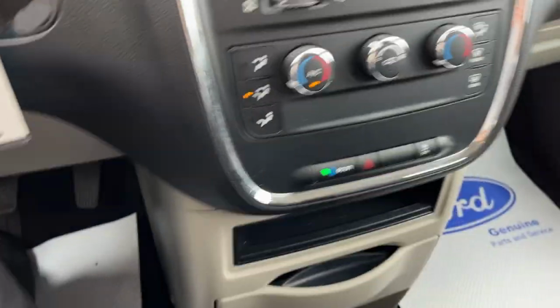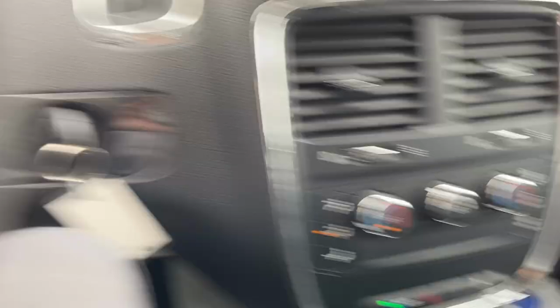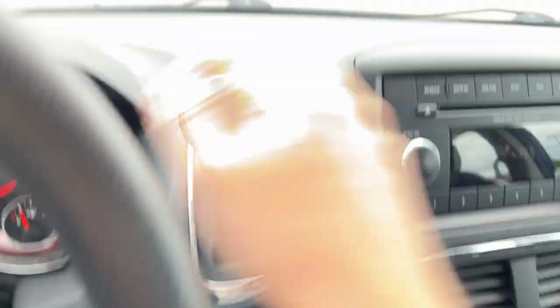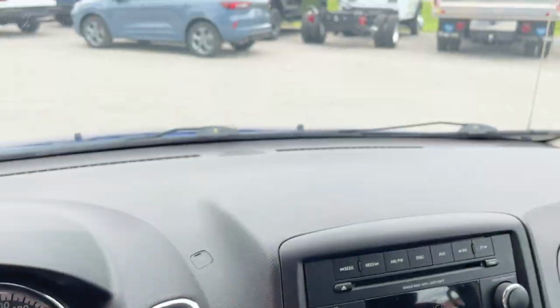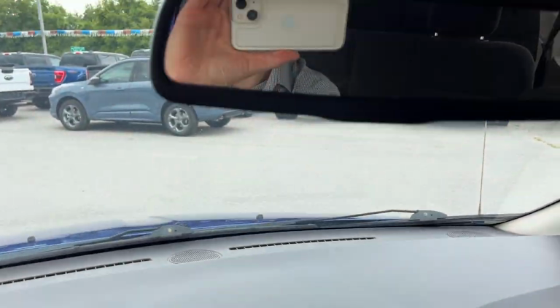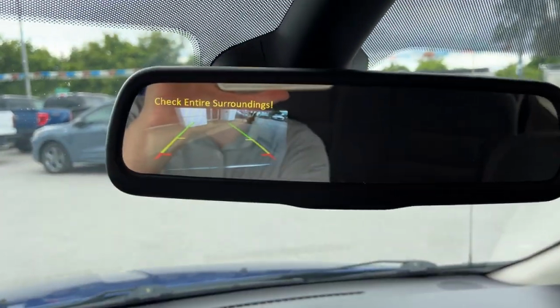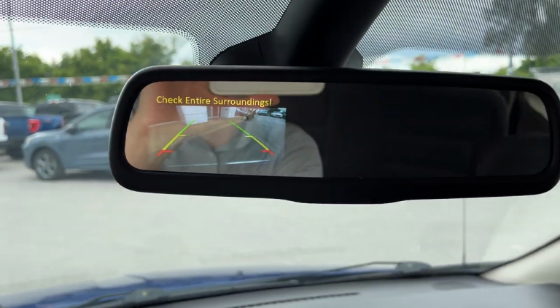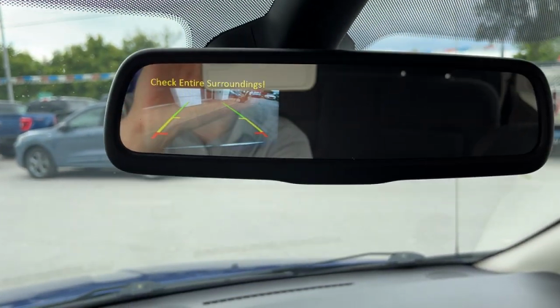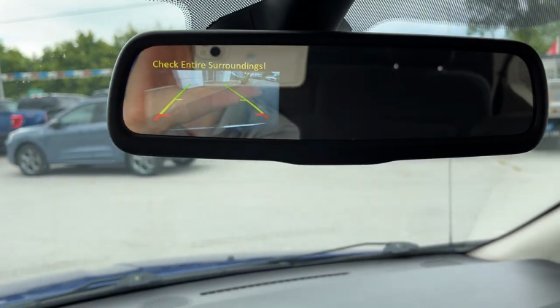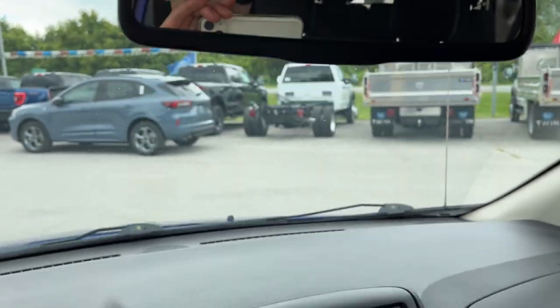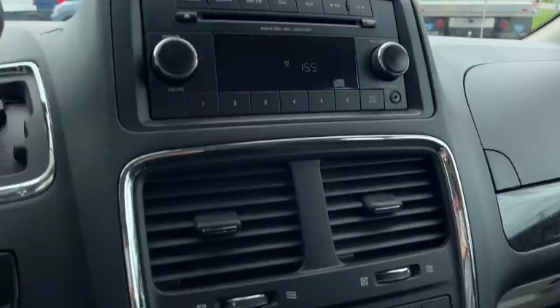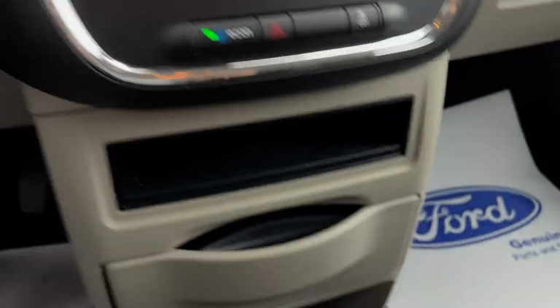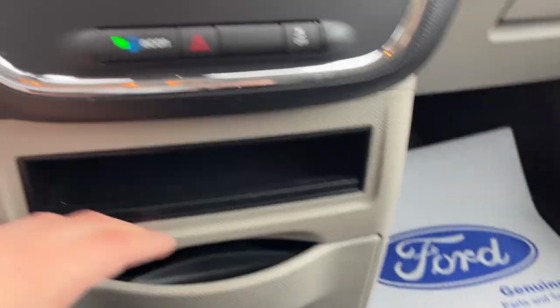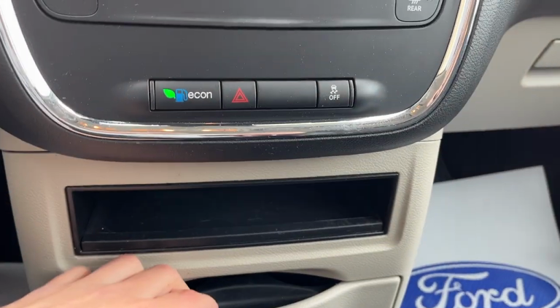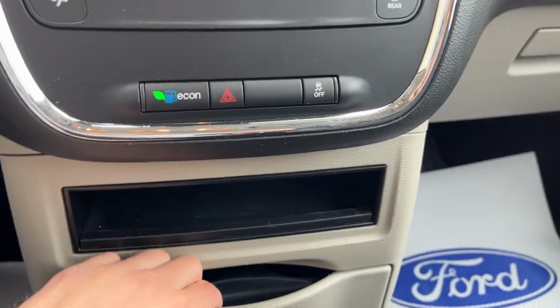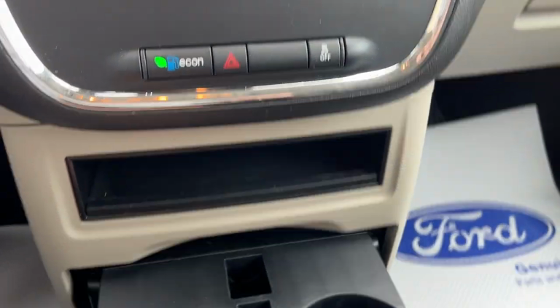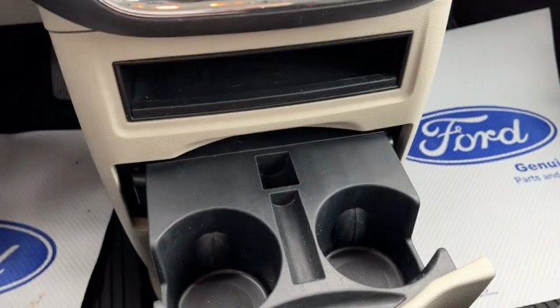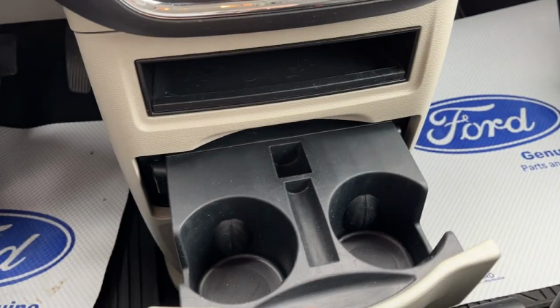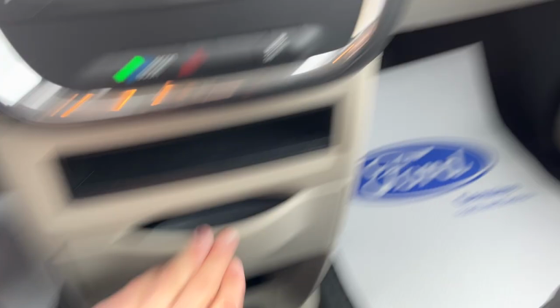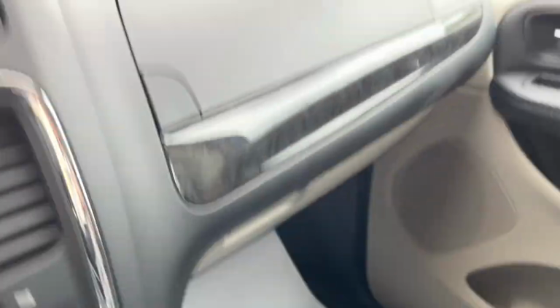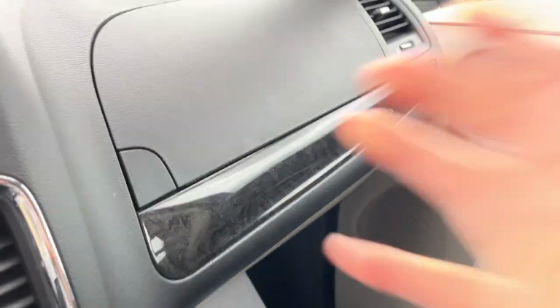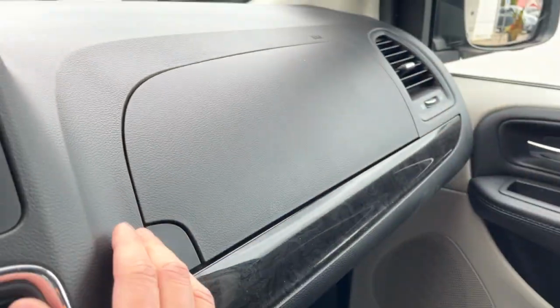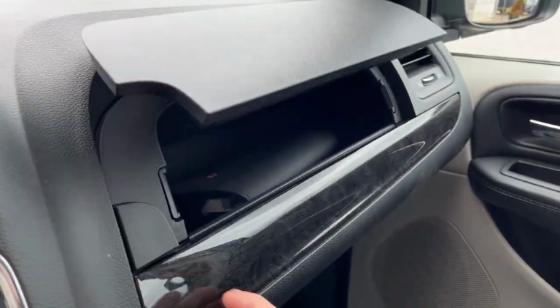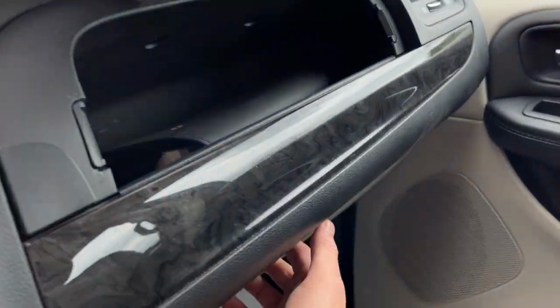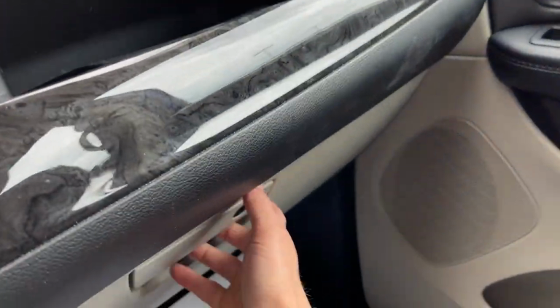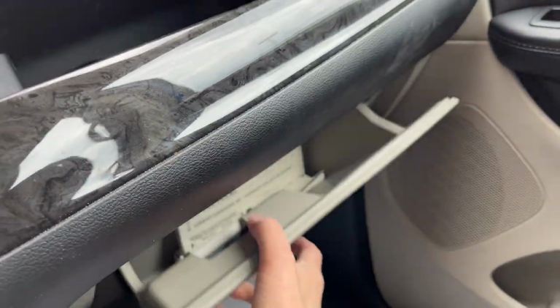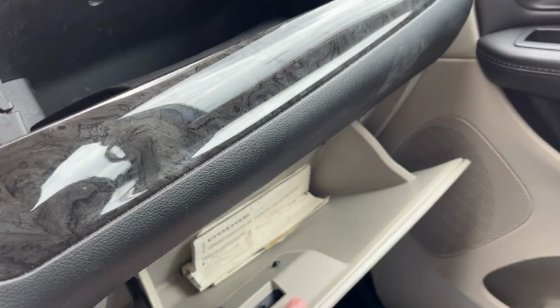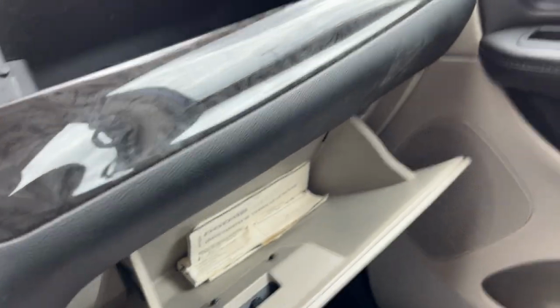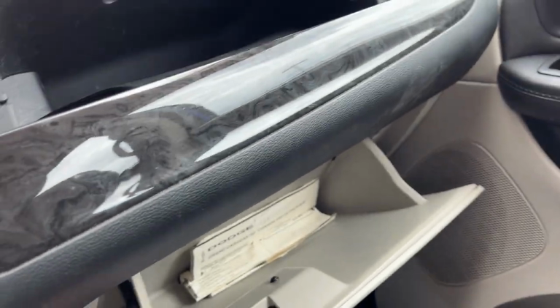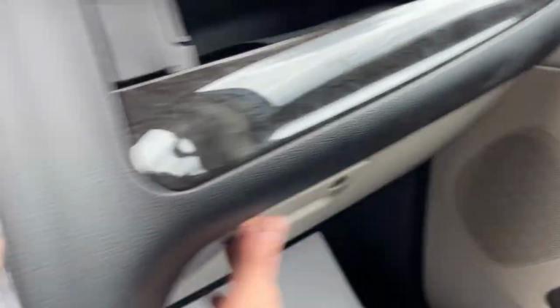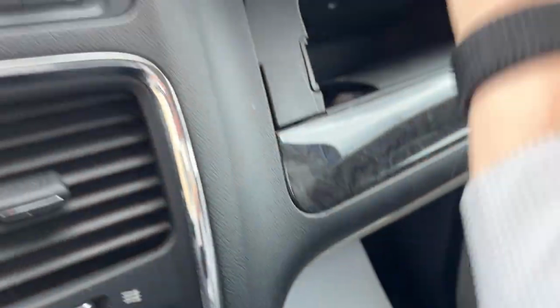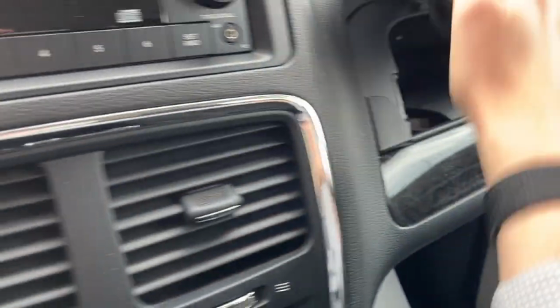If you pop it in reverse, you do have the rear view camera built right into the rear mirror. Lots of storage areas, and you do have some cup holders up front. There's storage above the glove box and then inside the lockable glove box as well.